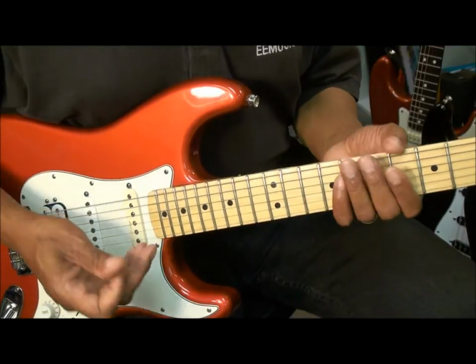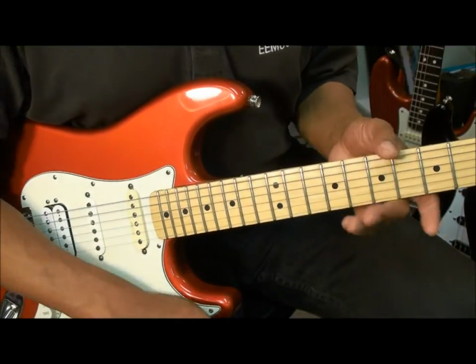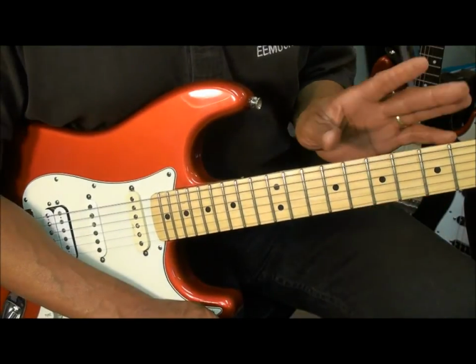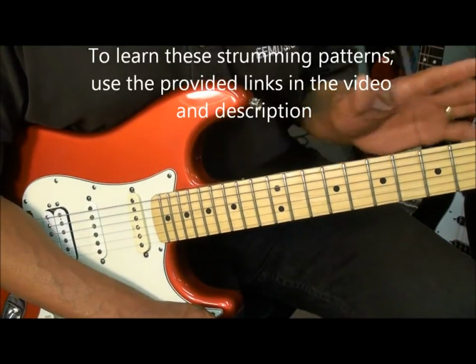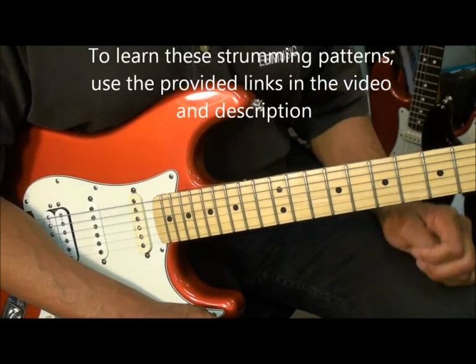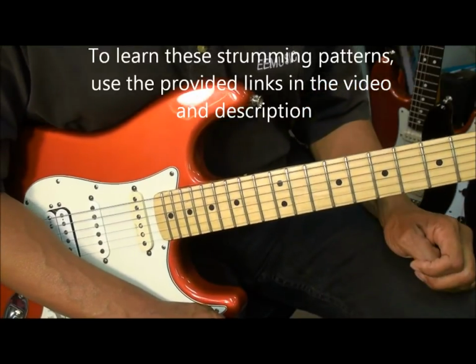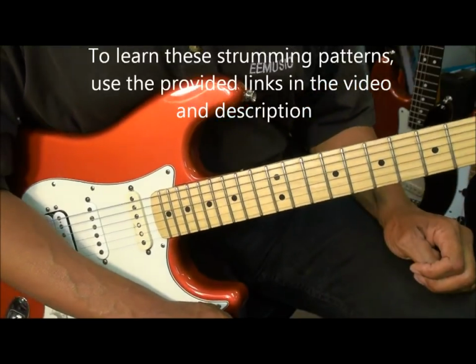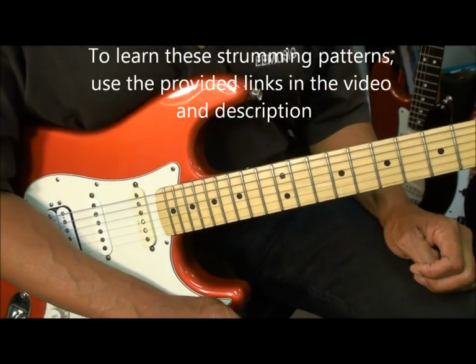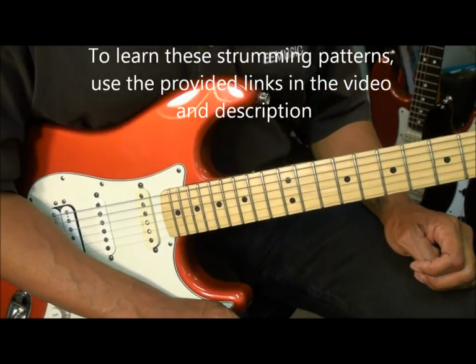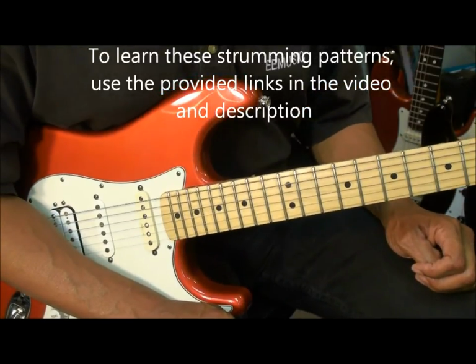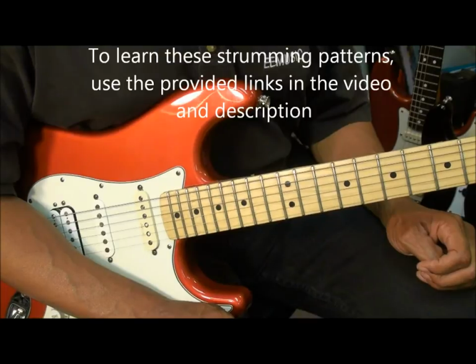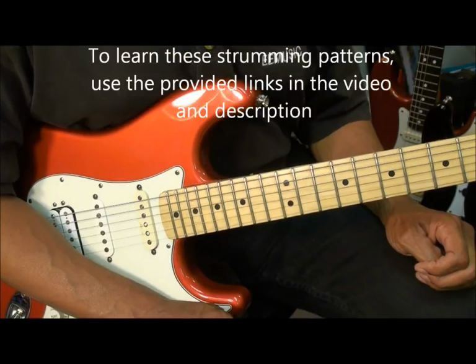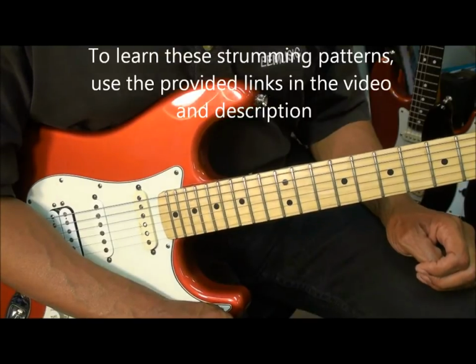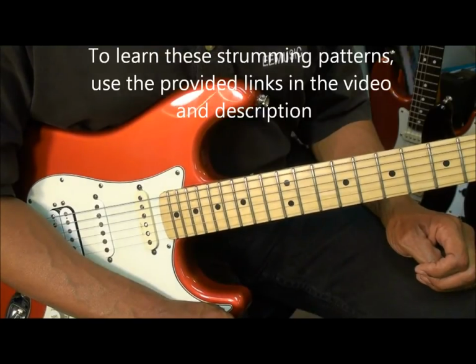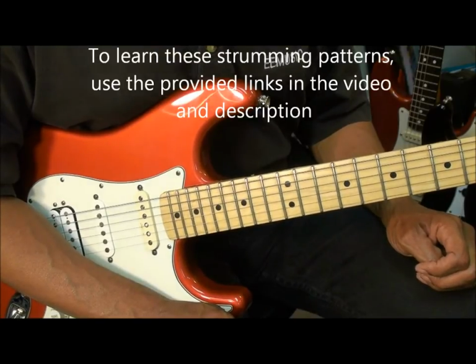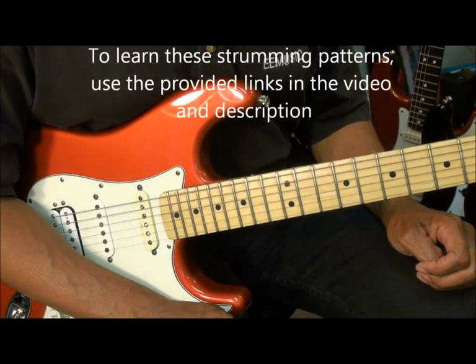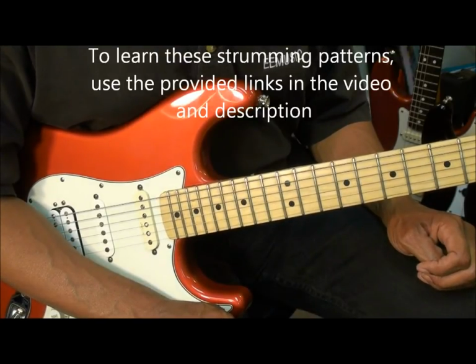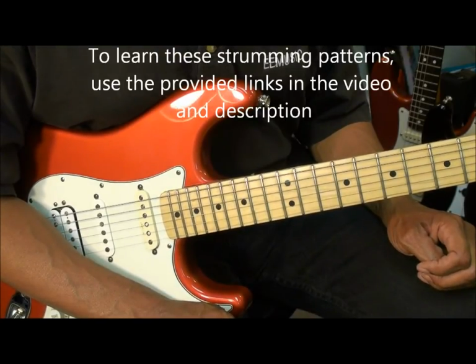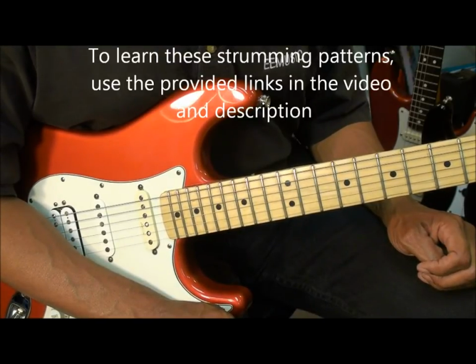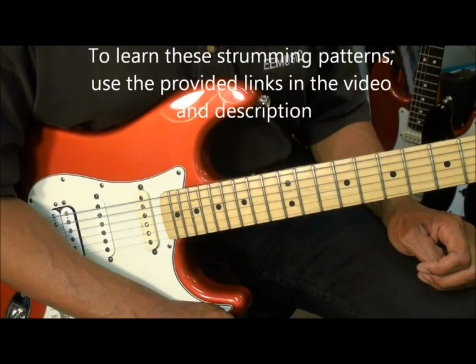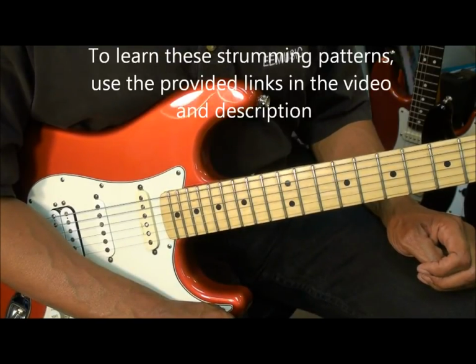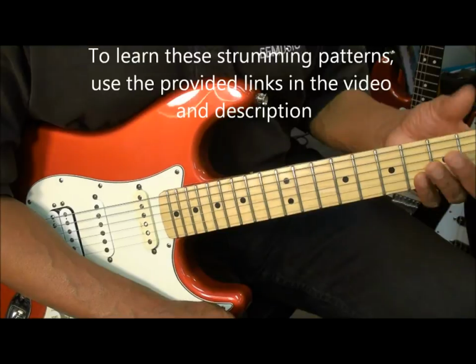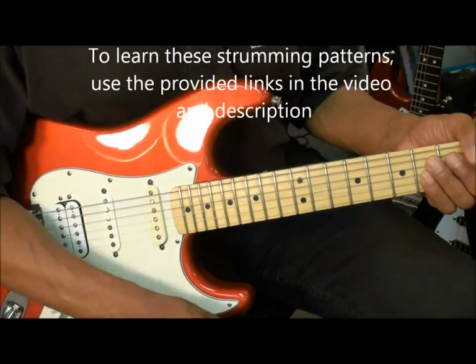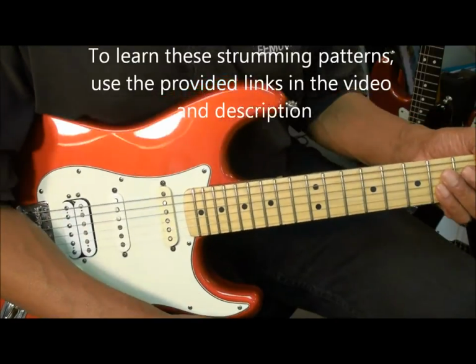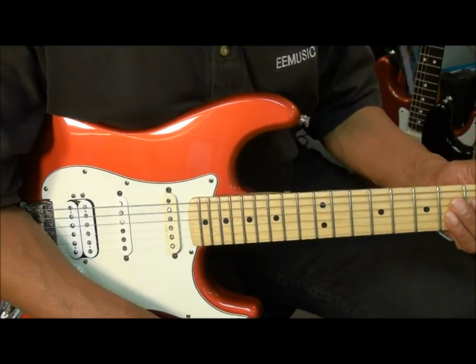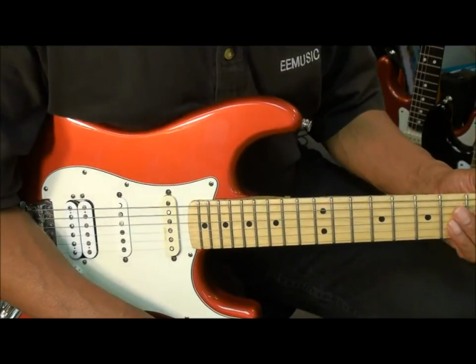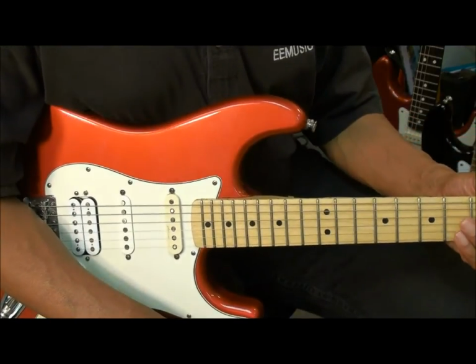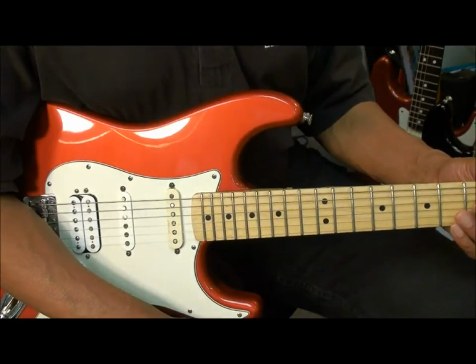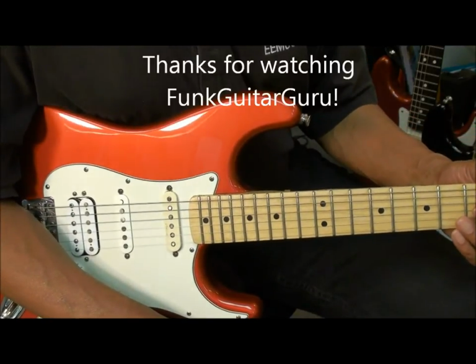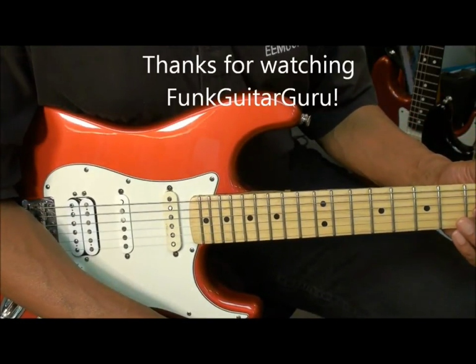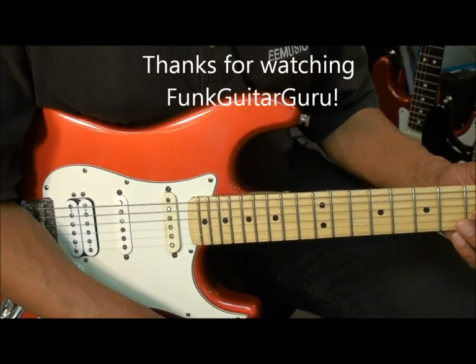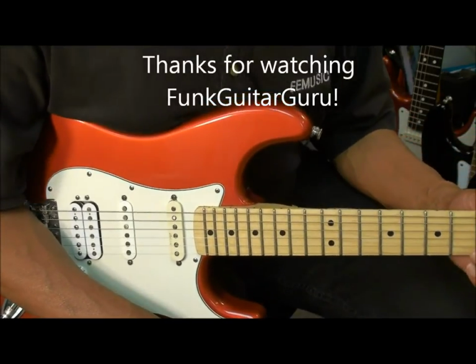Now to learn the patterns that I just showed you, go to my strumming pattern tutorials — there are links in this video so that you can get to them and learn them. Well alright, that's it for now. Thanks for stopping by and have a great day.